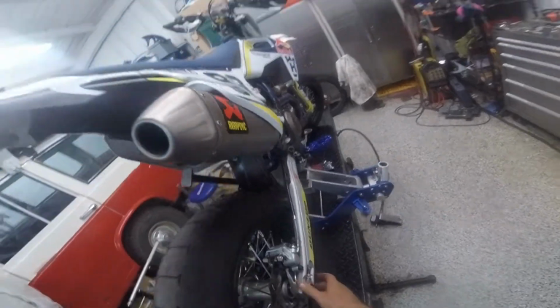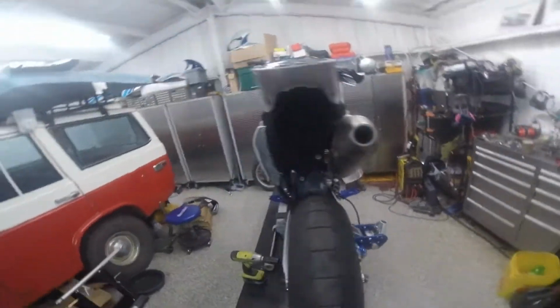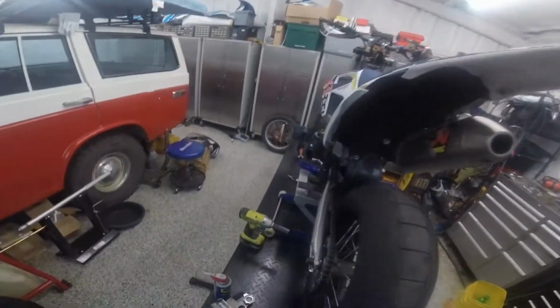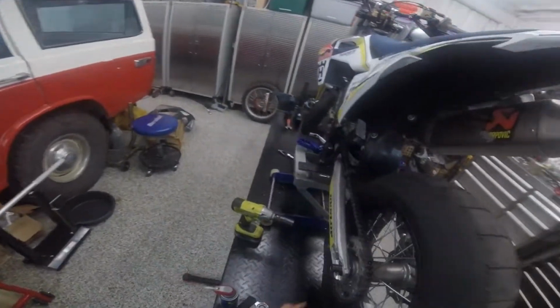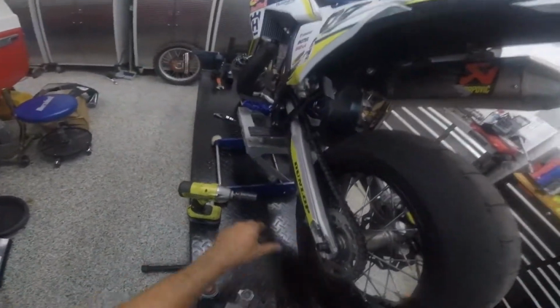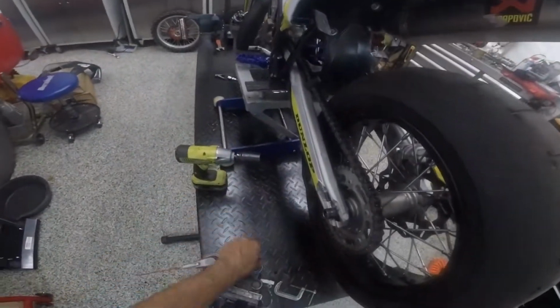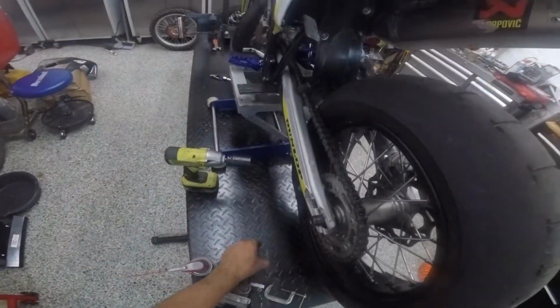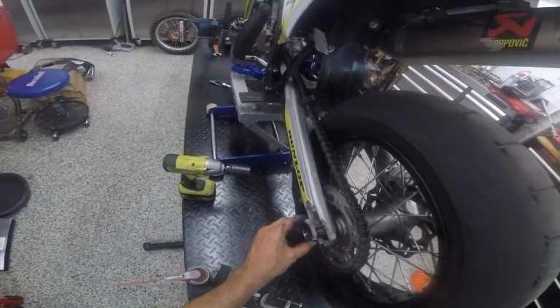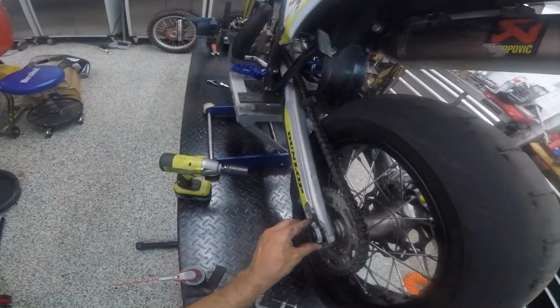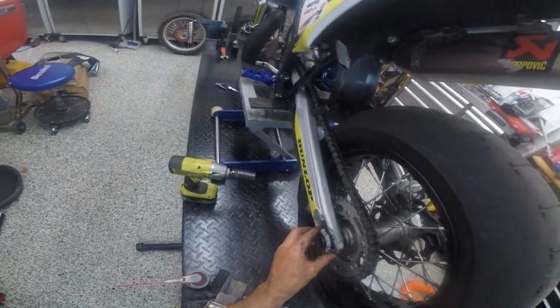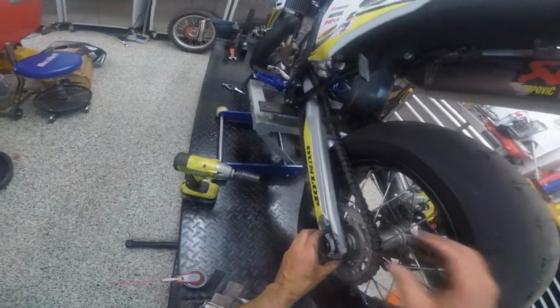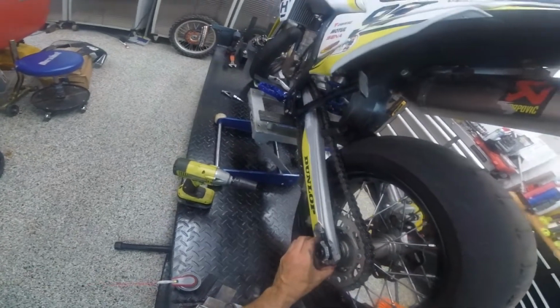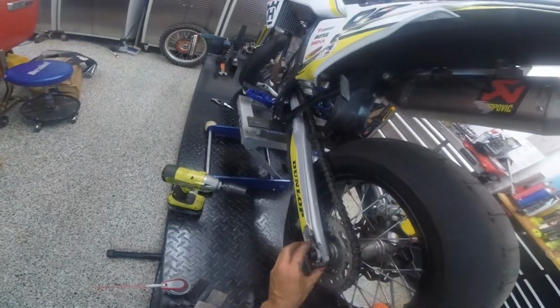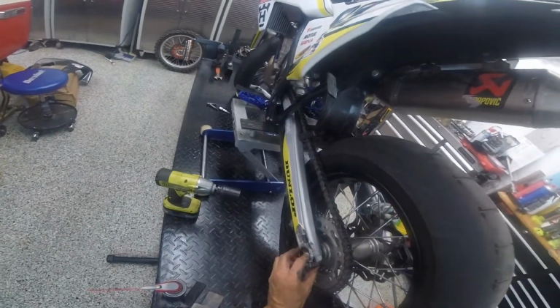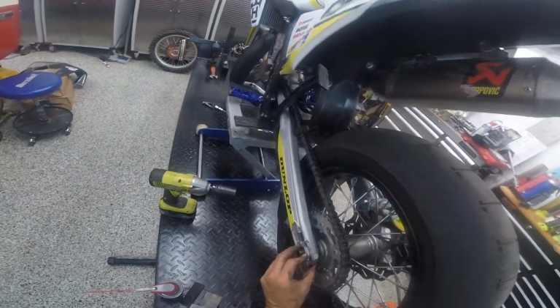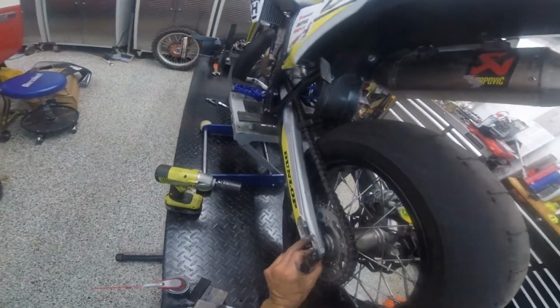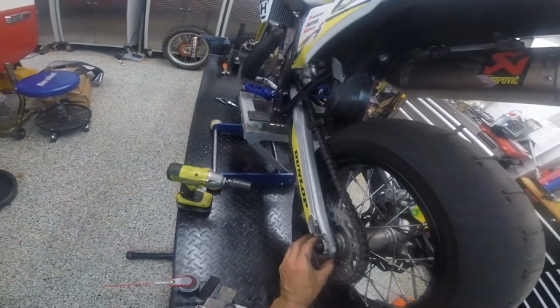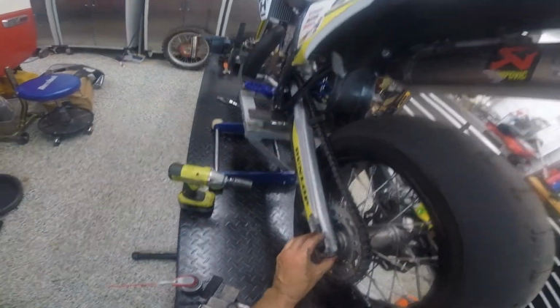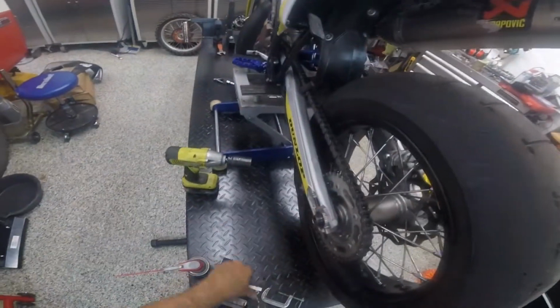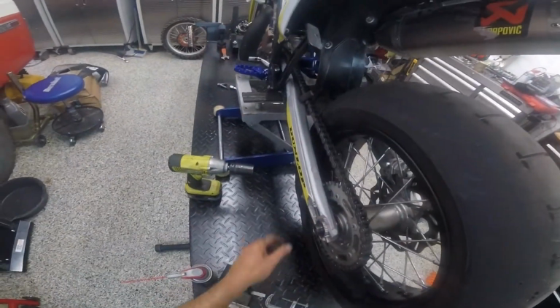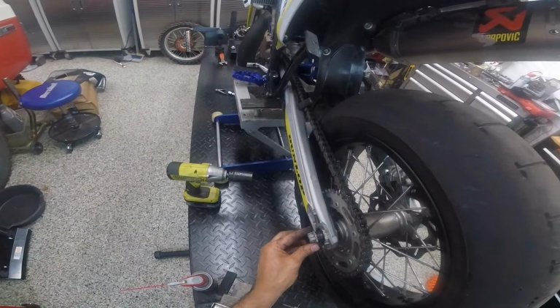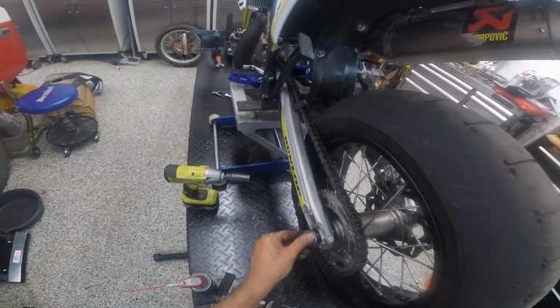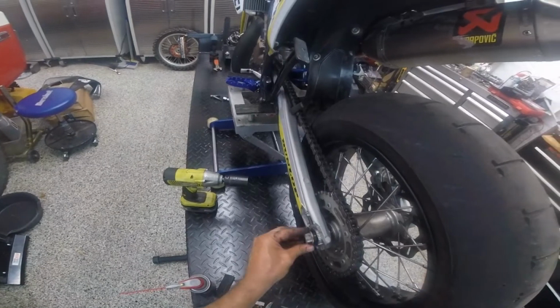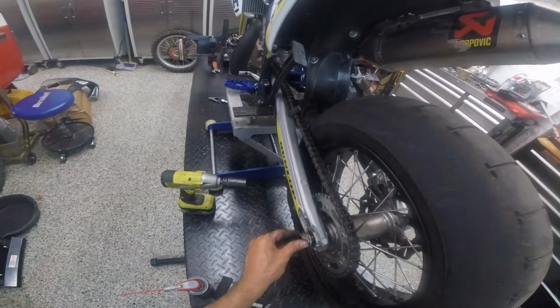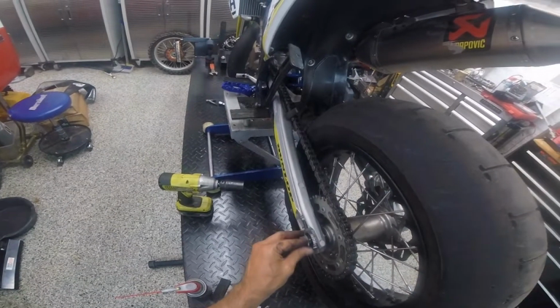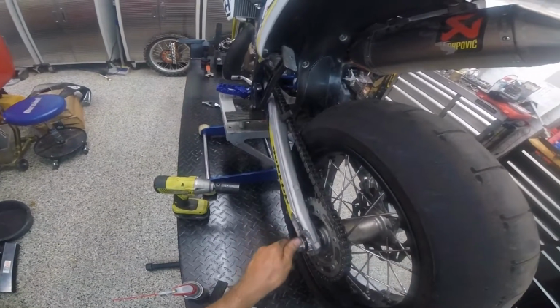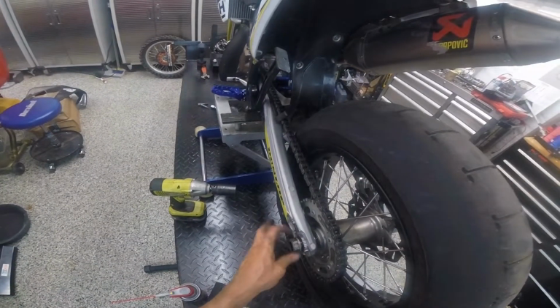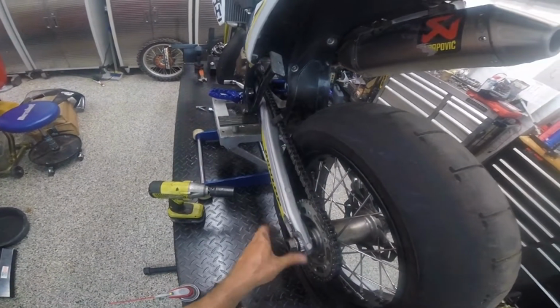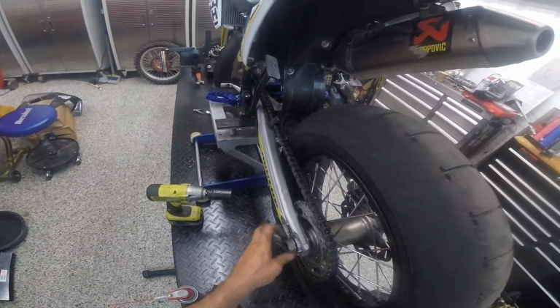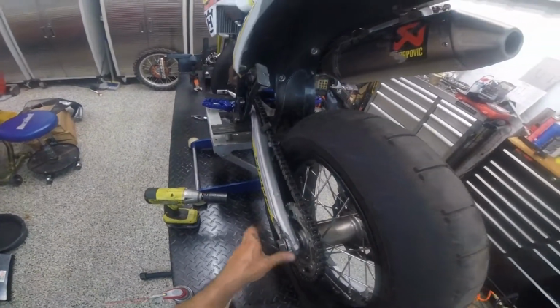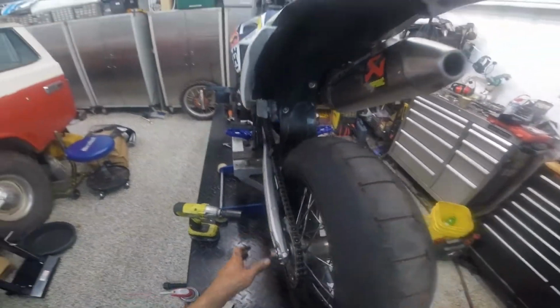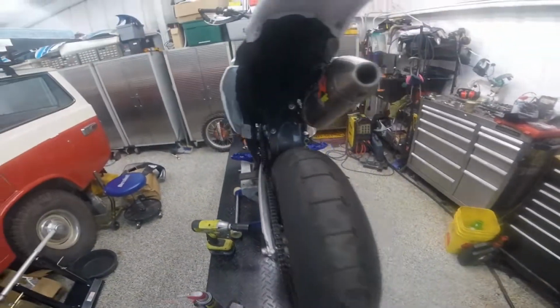And then we can just put the adjusters back on, and there it goes.